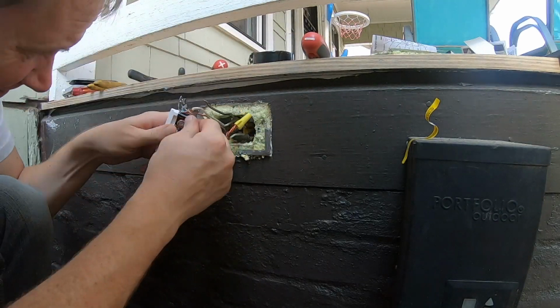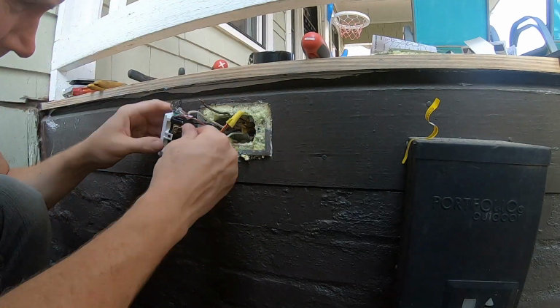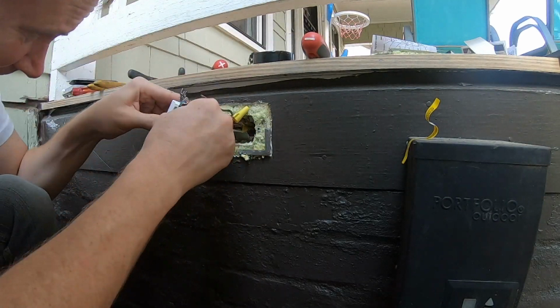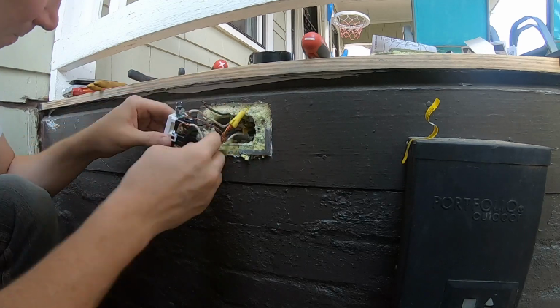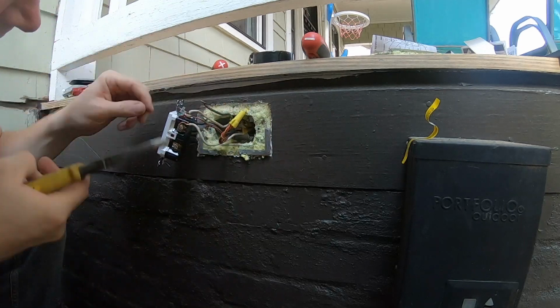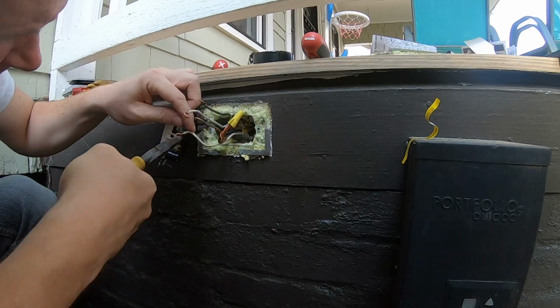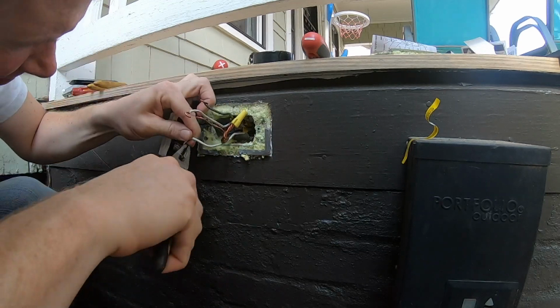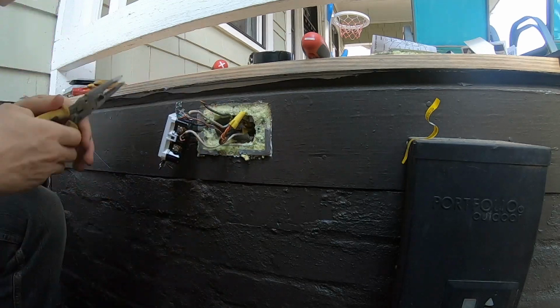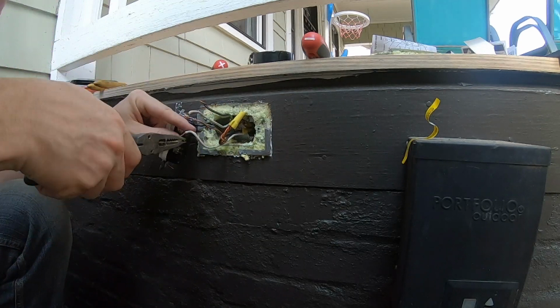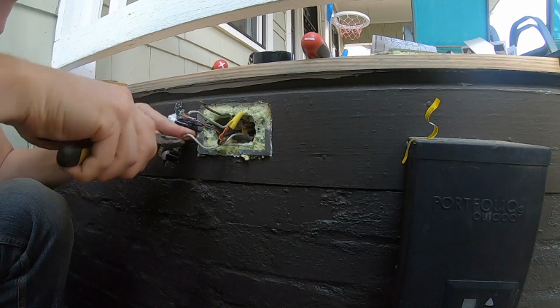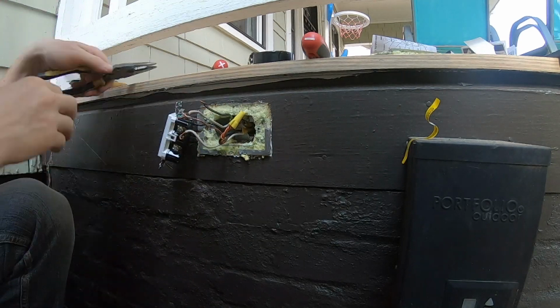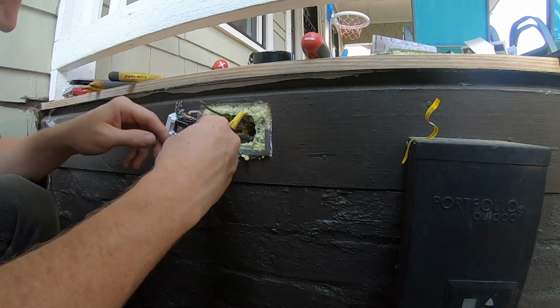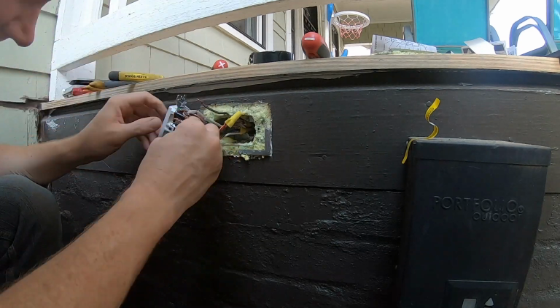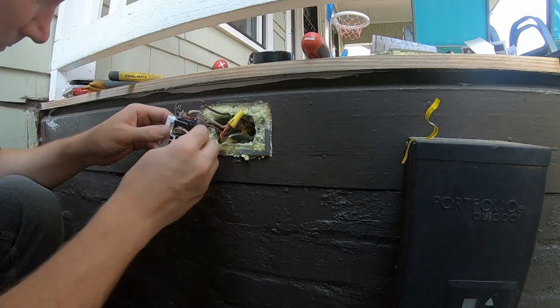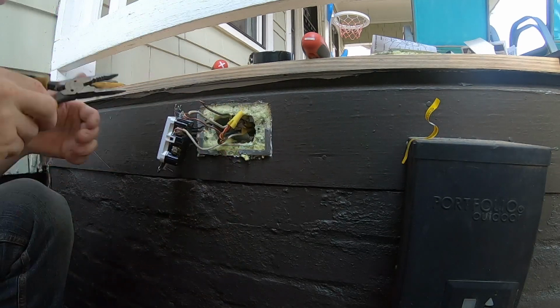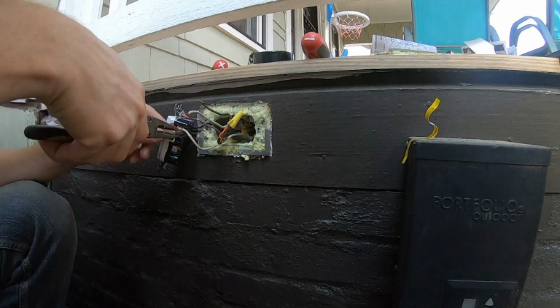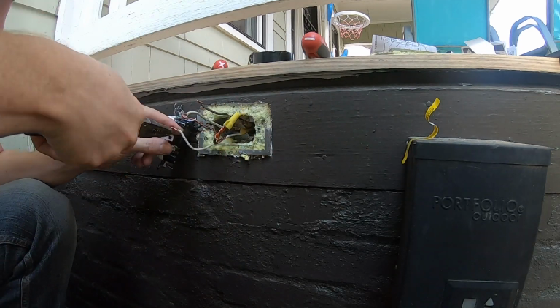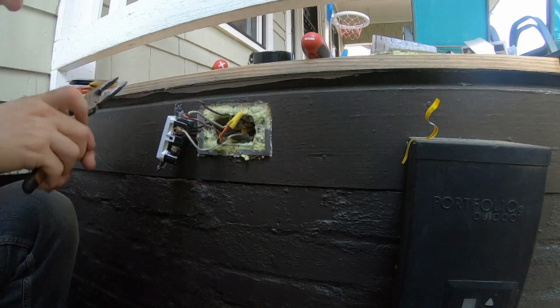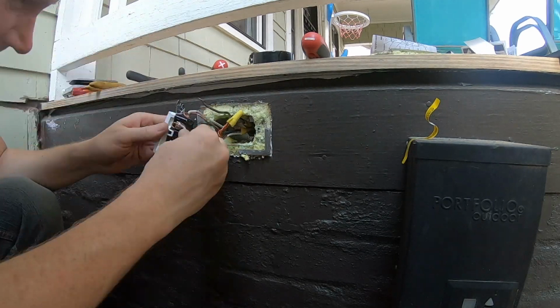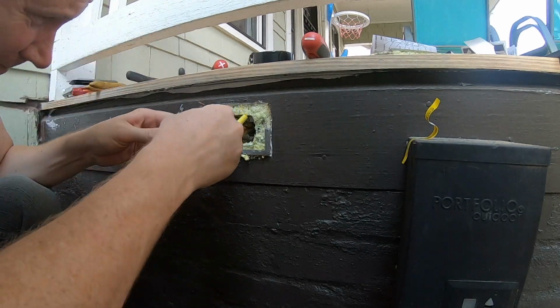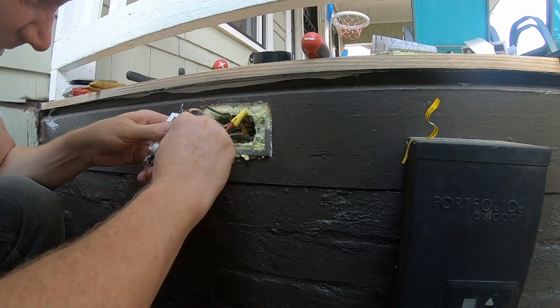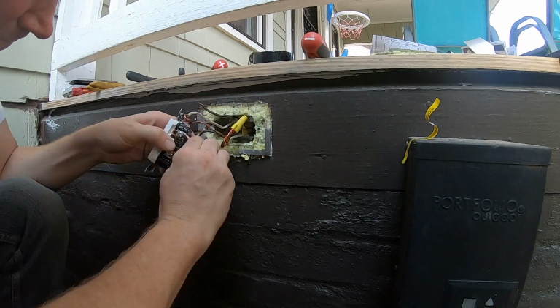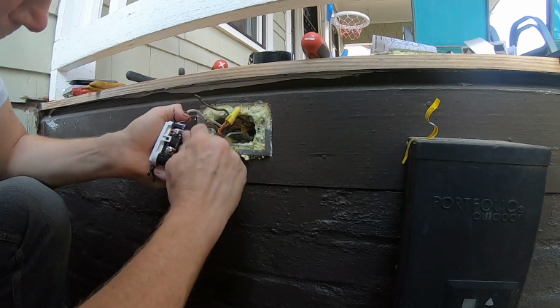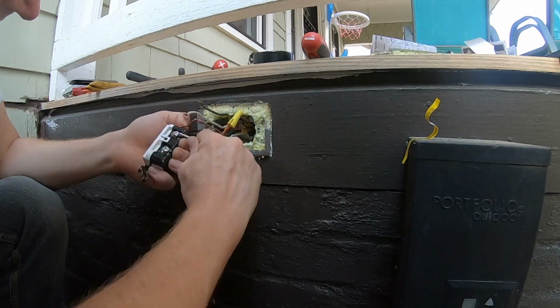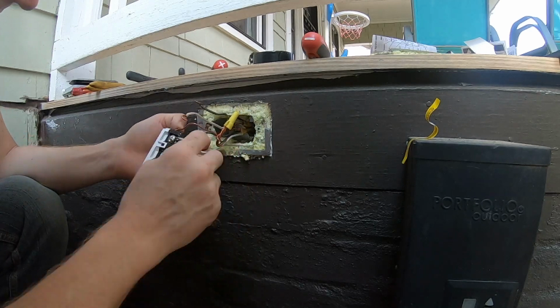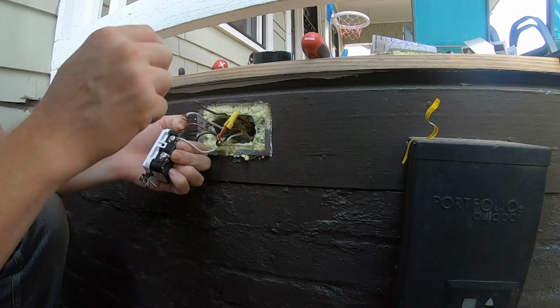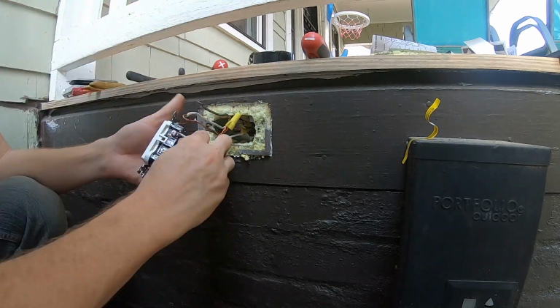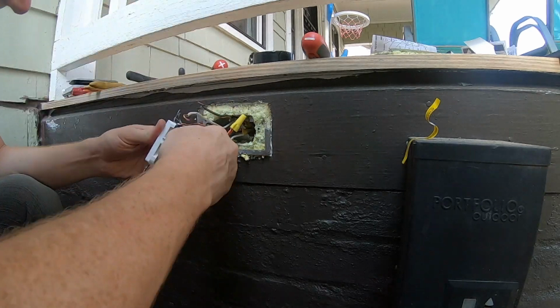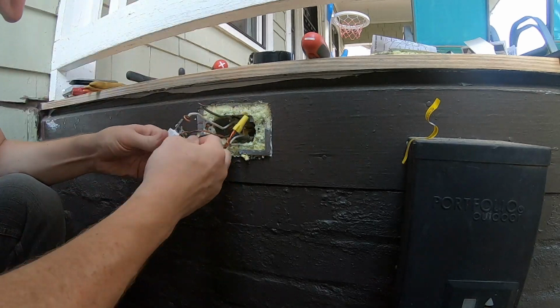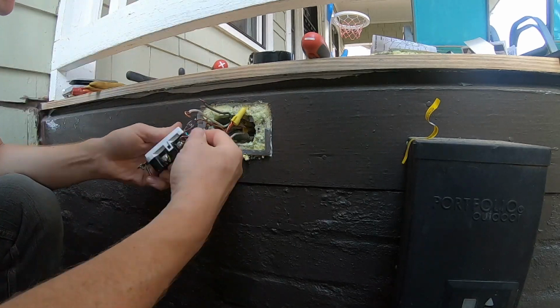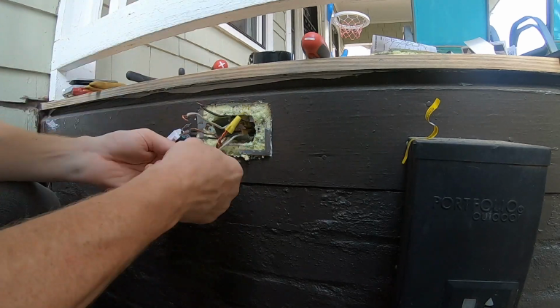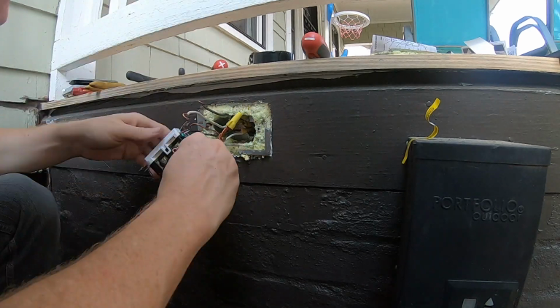White will be neutral and needs to be connected to the silver colored screws. And bare copper will be ground and typically marked with a green screw on the receptacle.